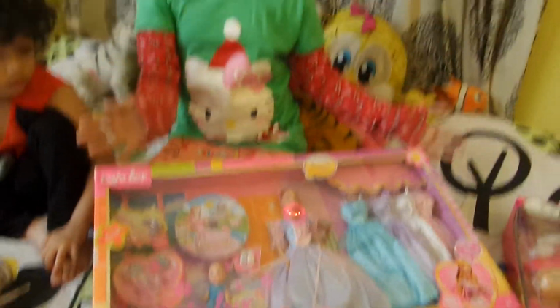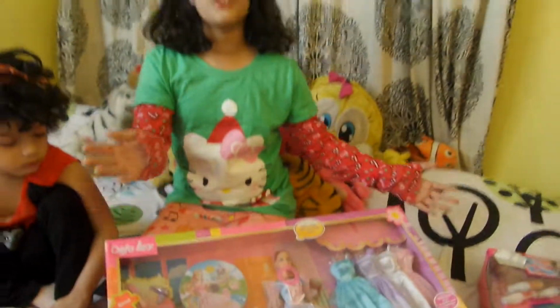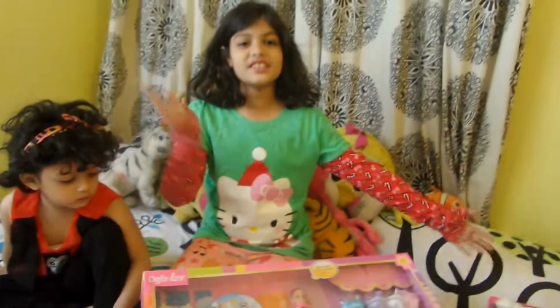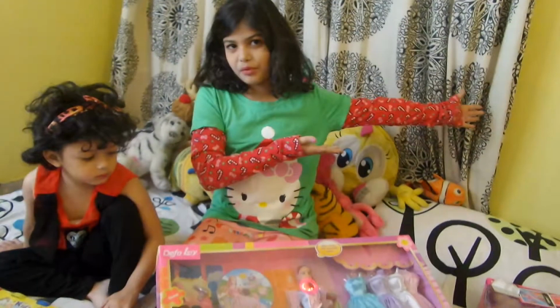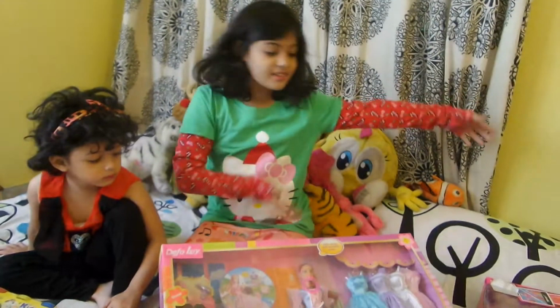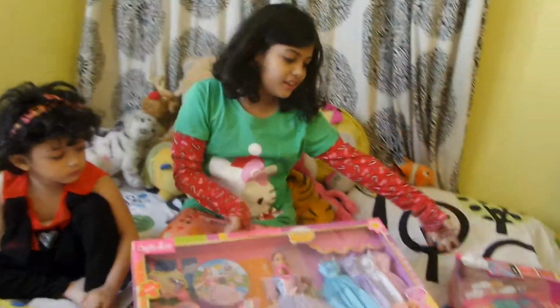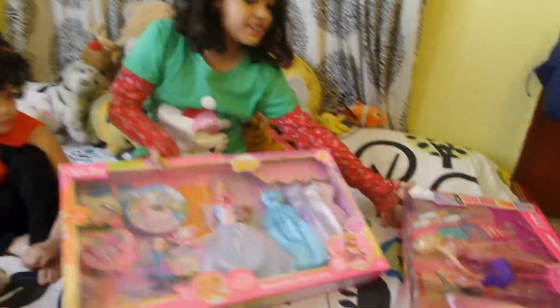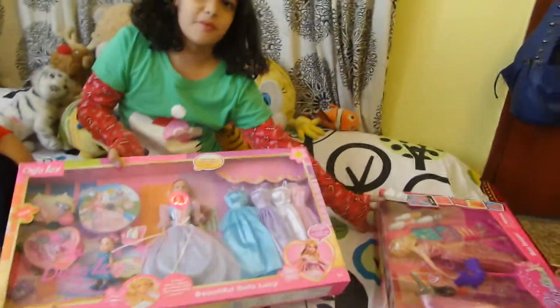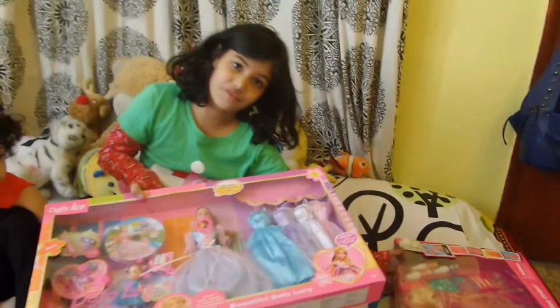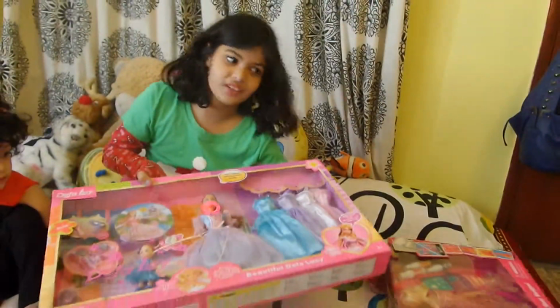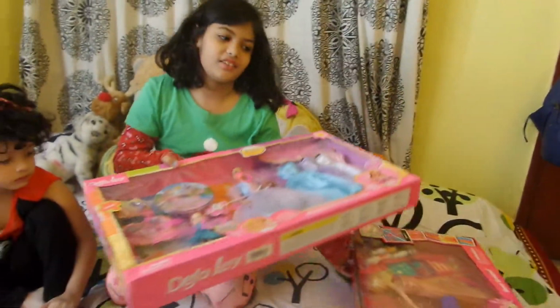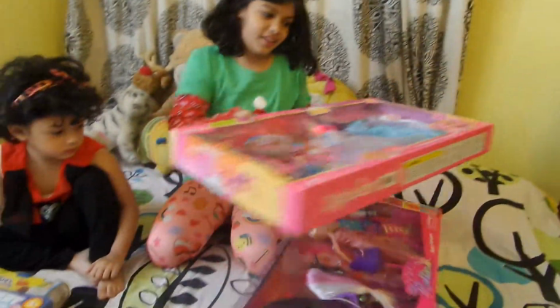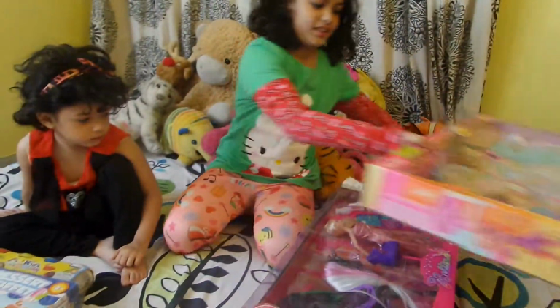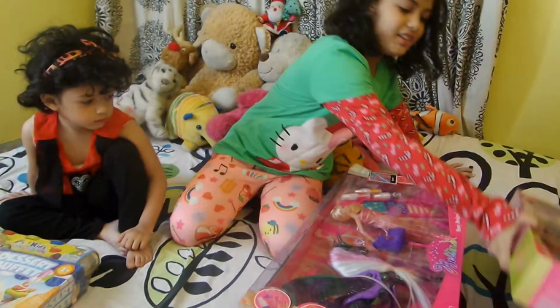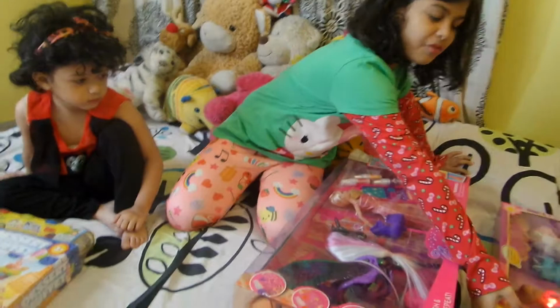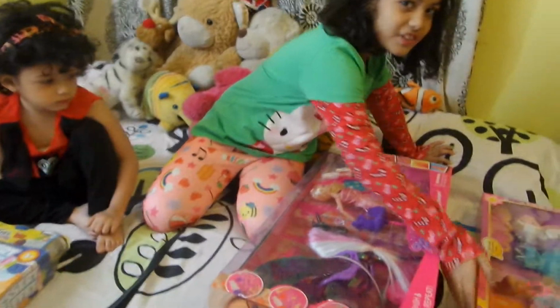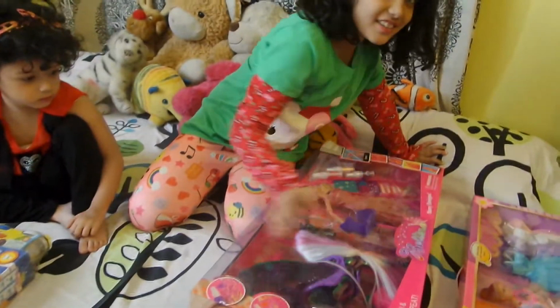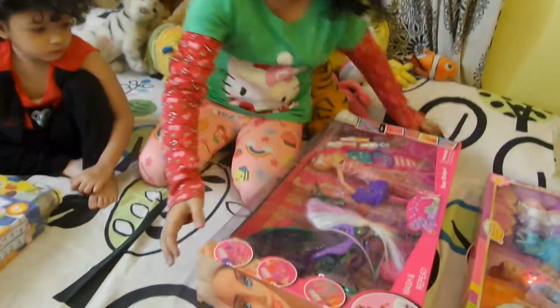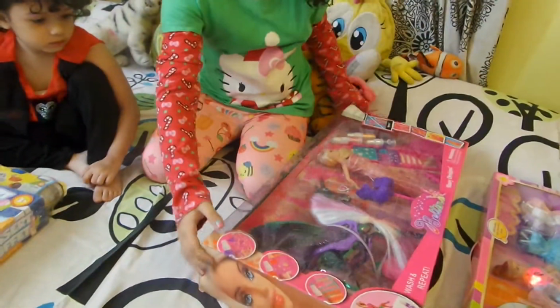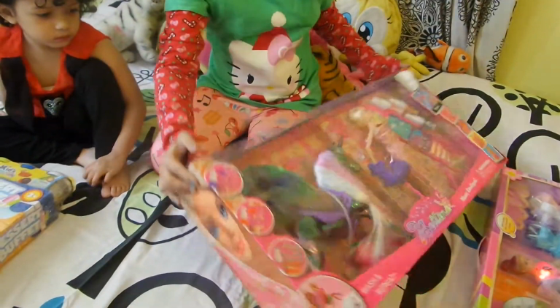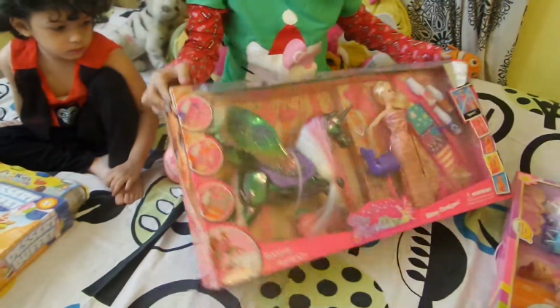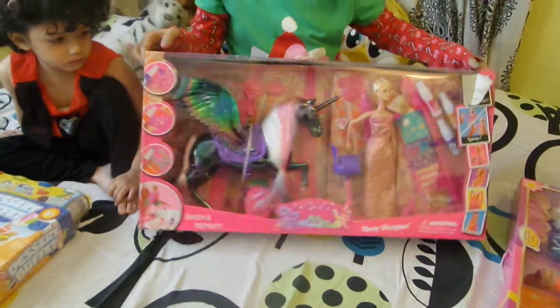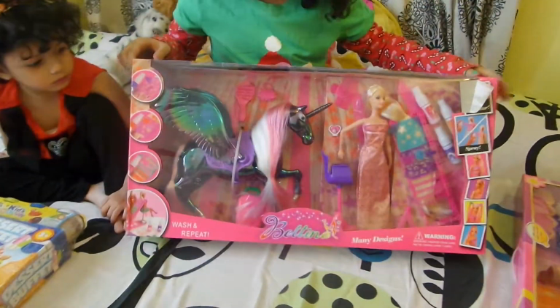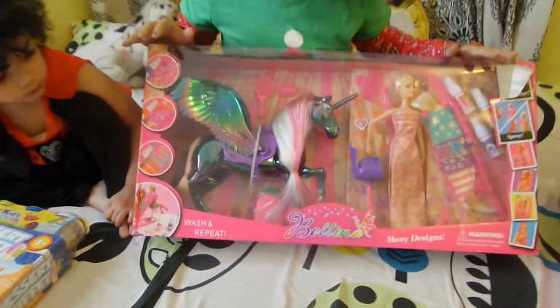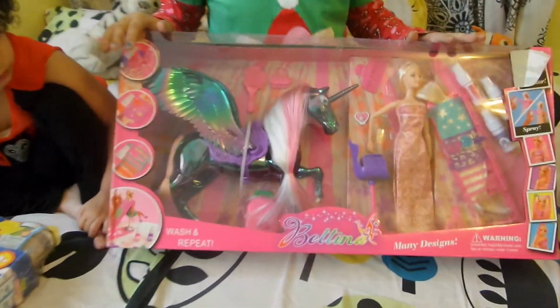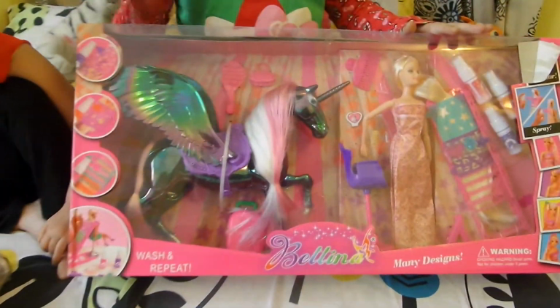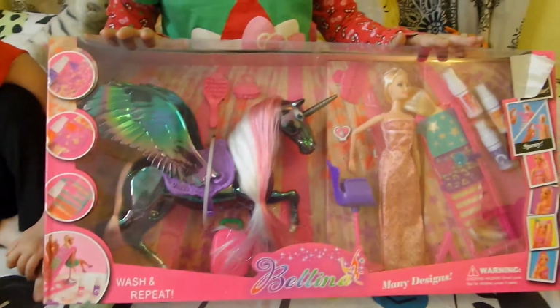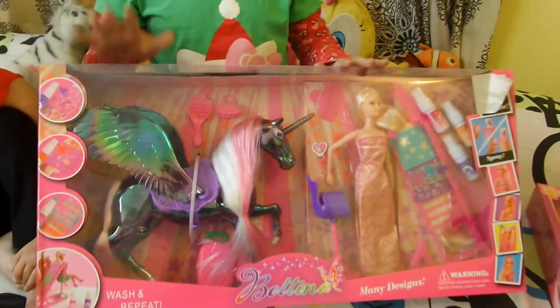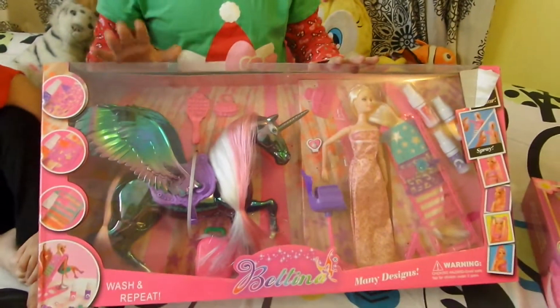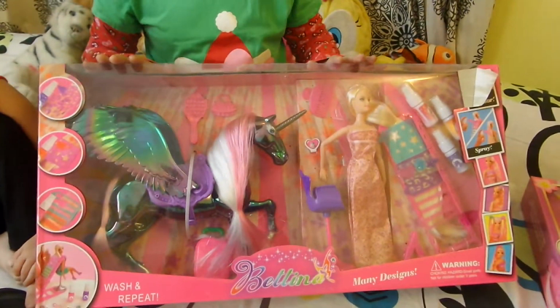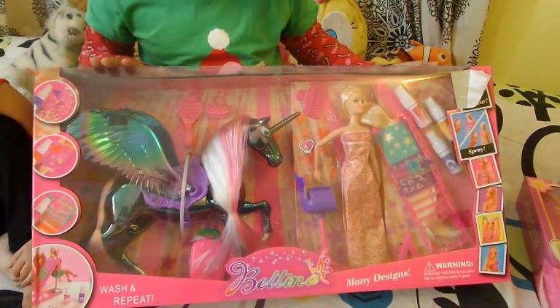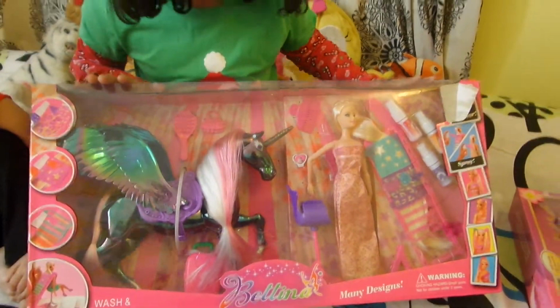Now moving on to the second present. This is my favorite. The Fuzz Lucy is so simple. It is a Barbie wash and repeat set.